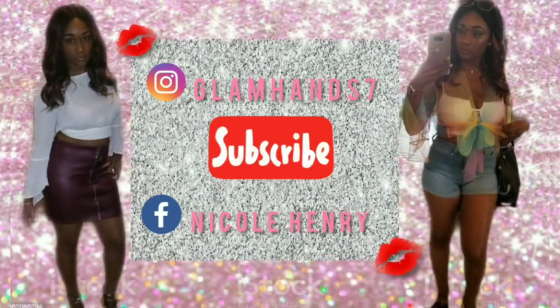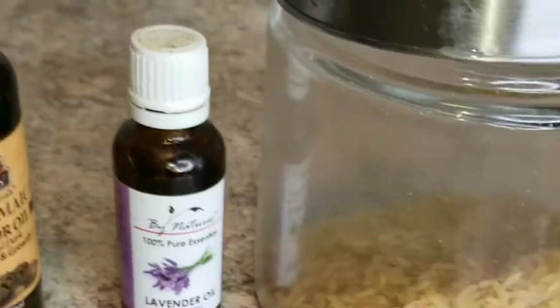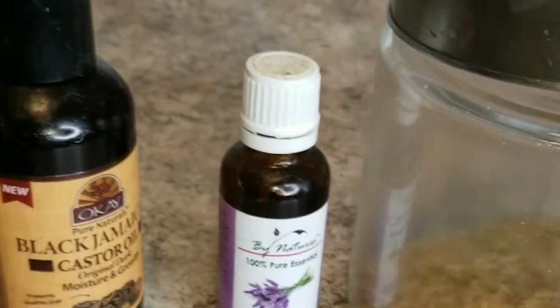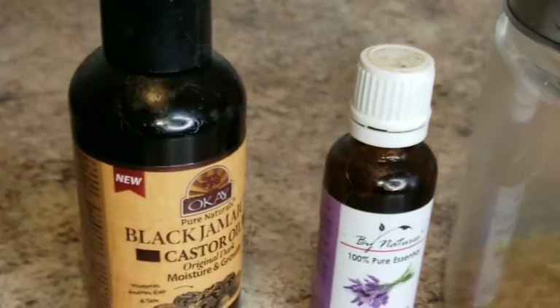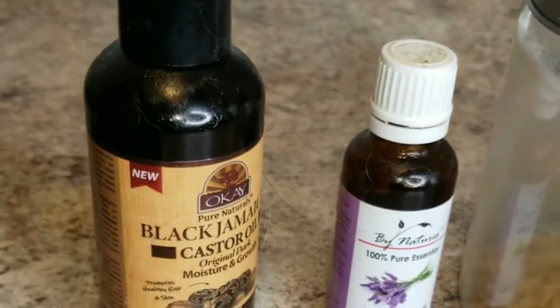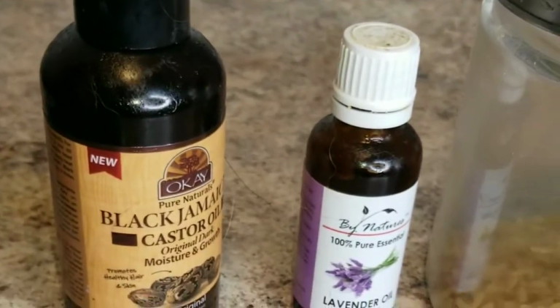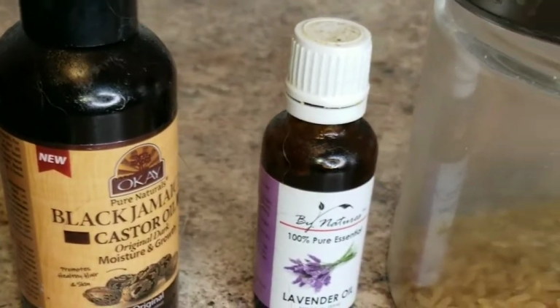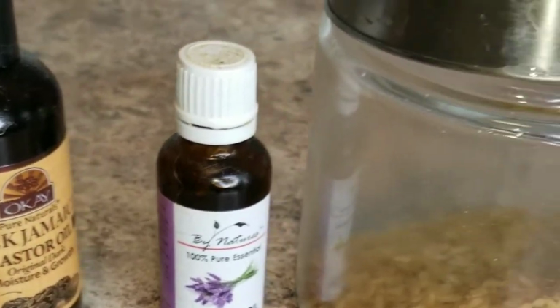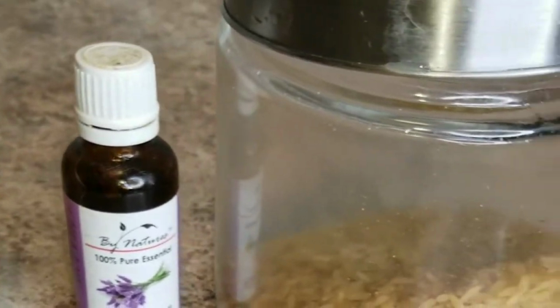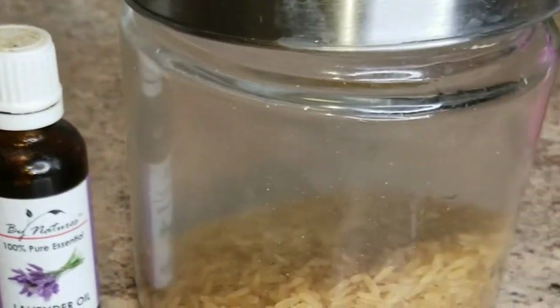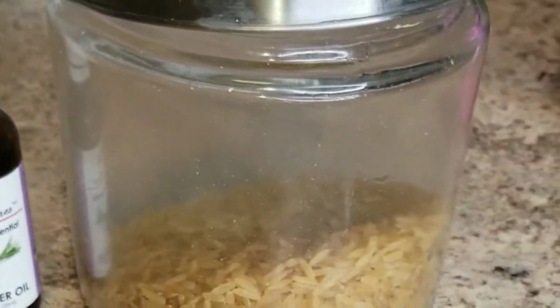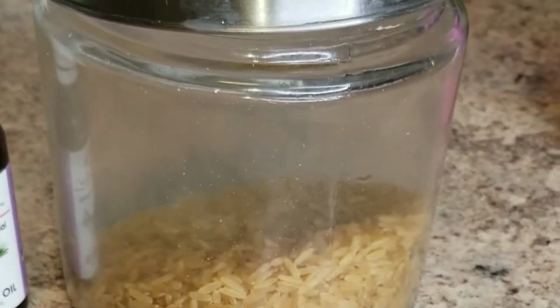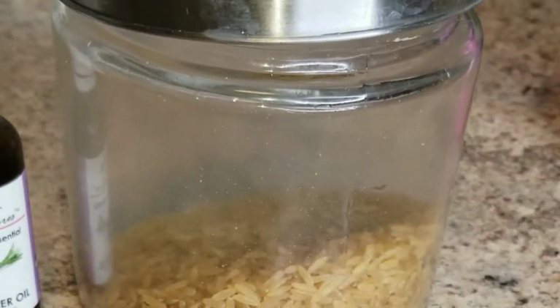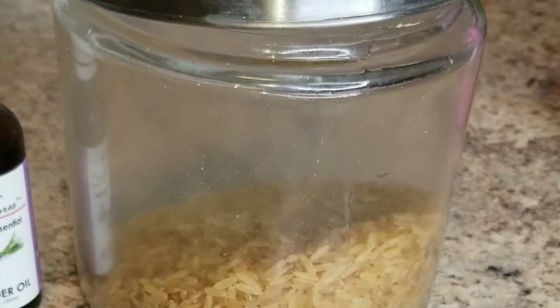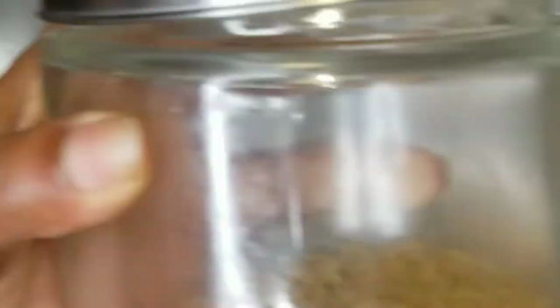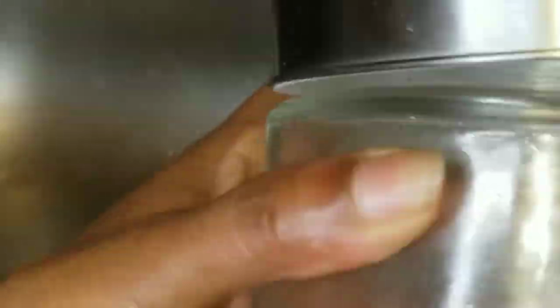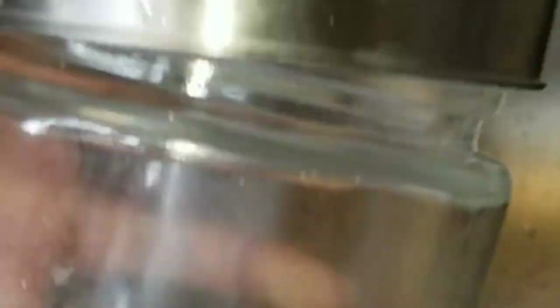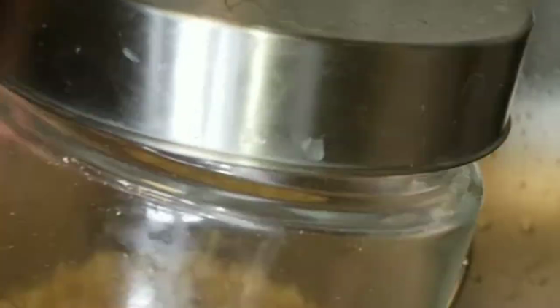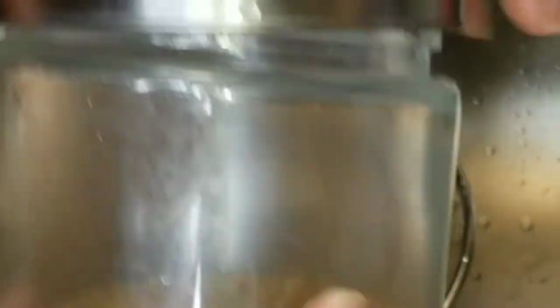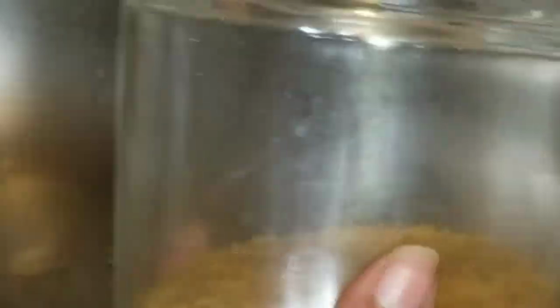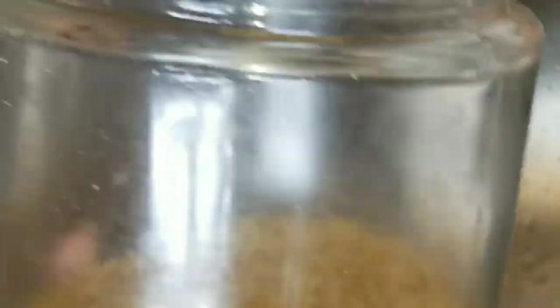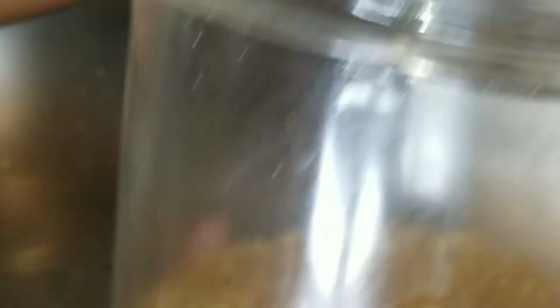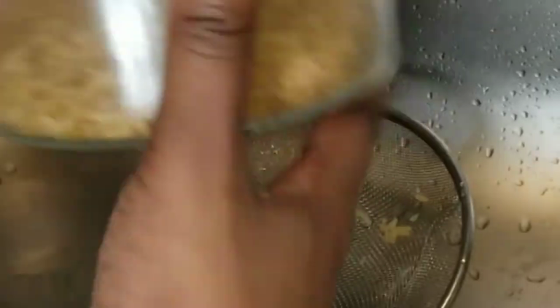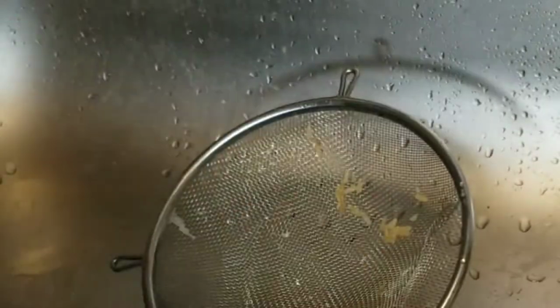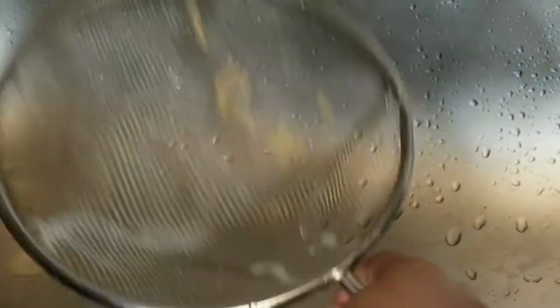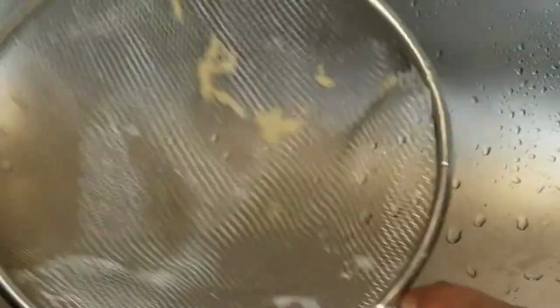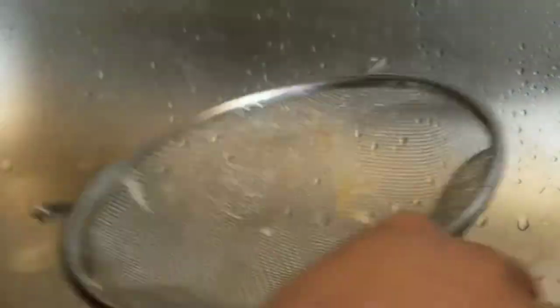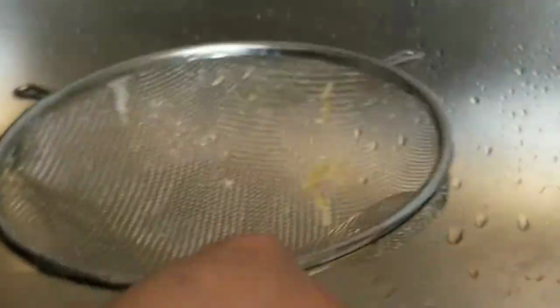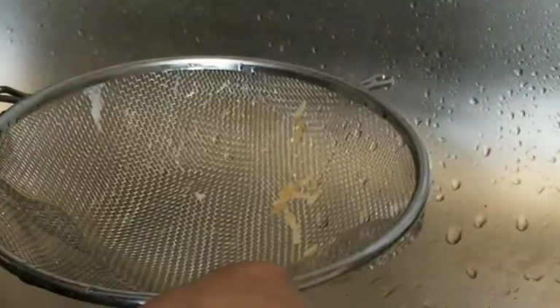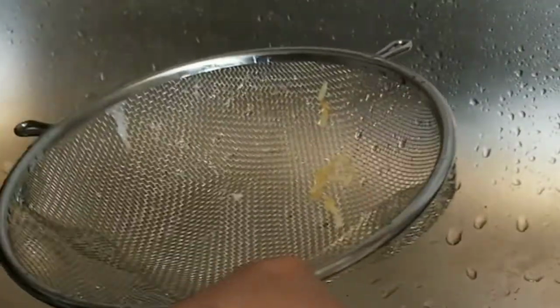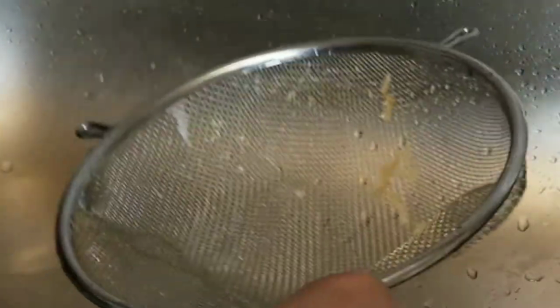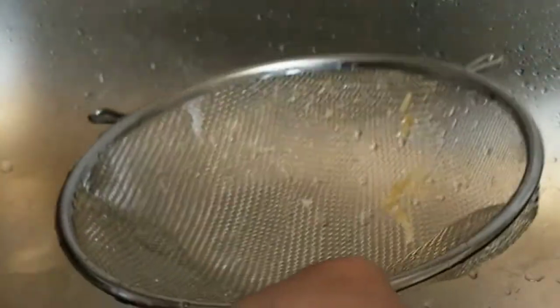You do need three main ingredients to this deep treatment, especially rice. Please clean your rice before putting it in the mason jar.